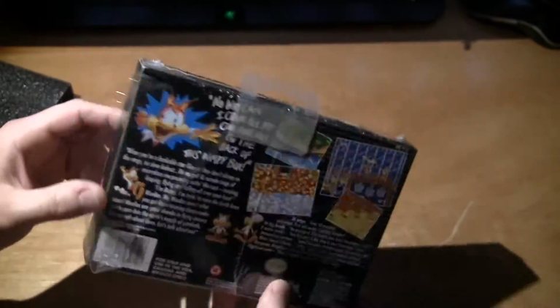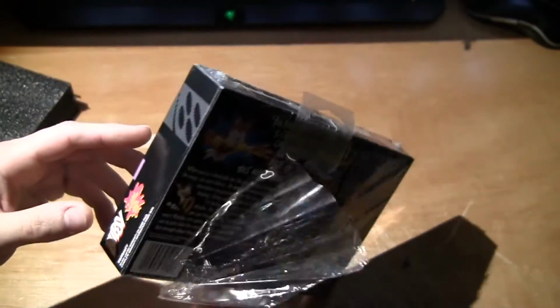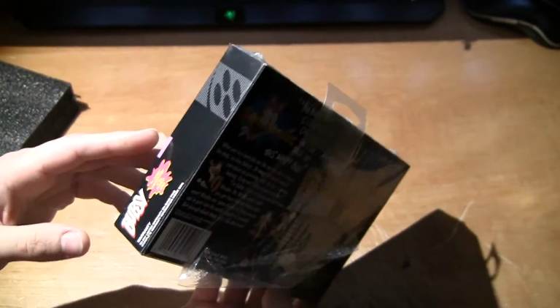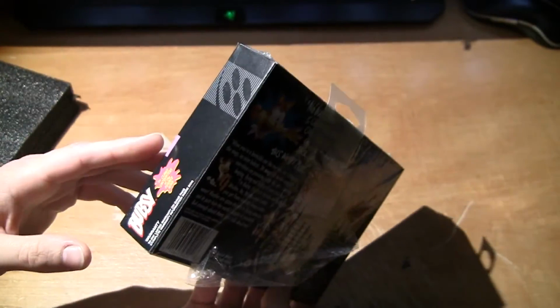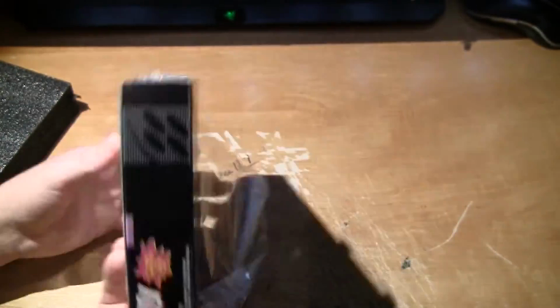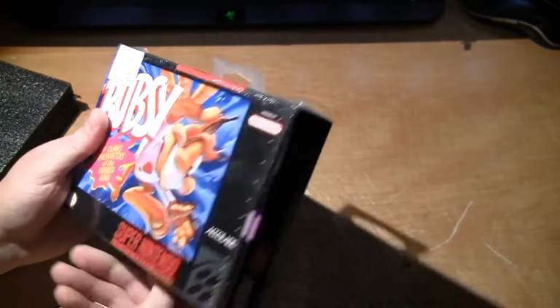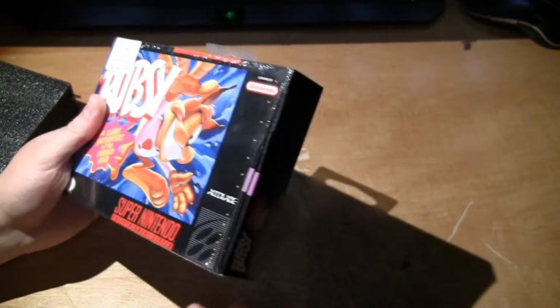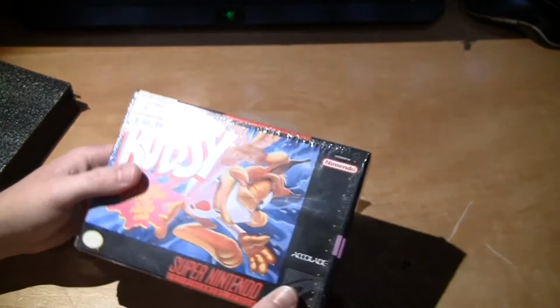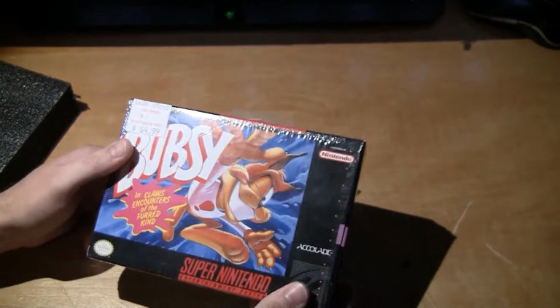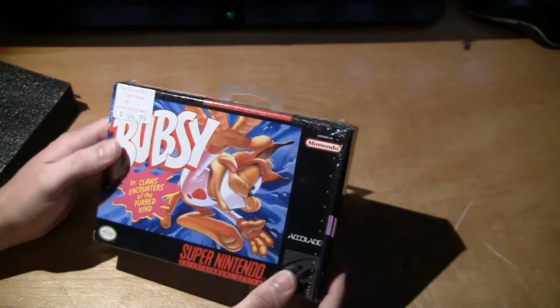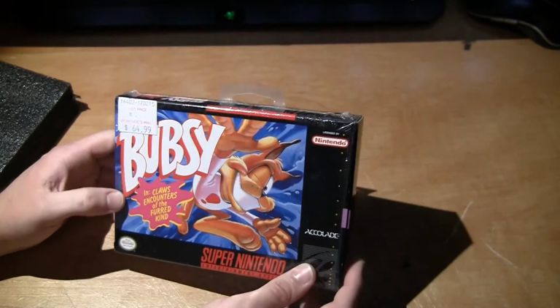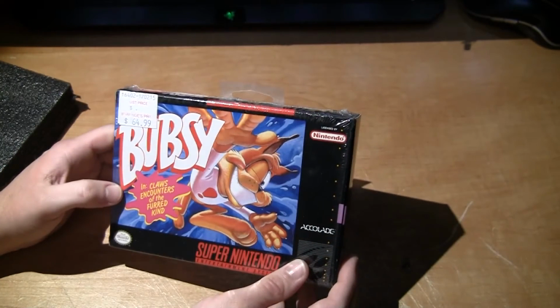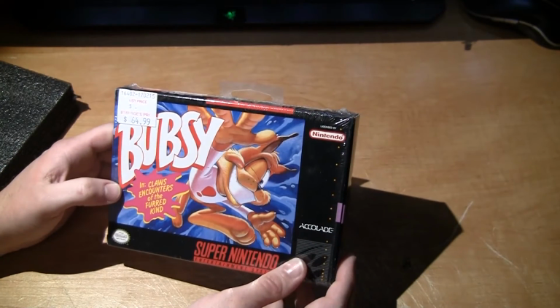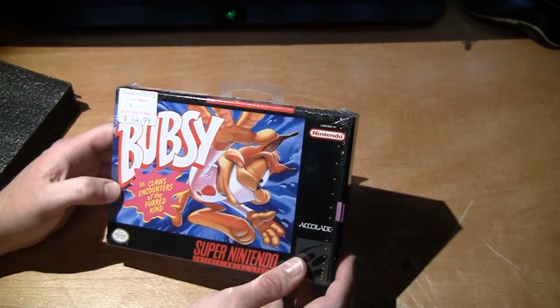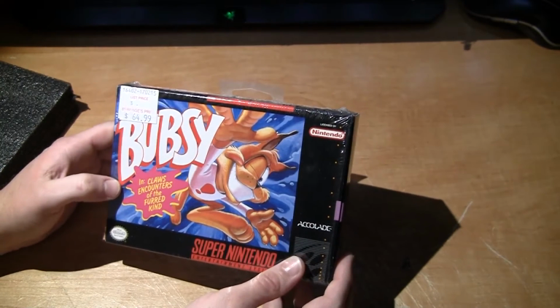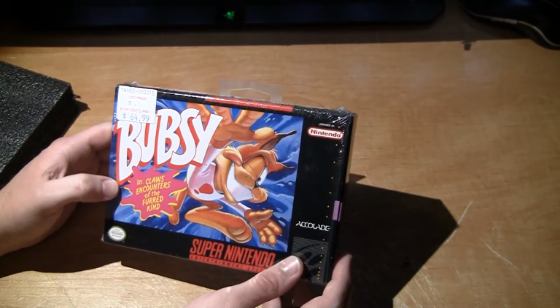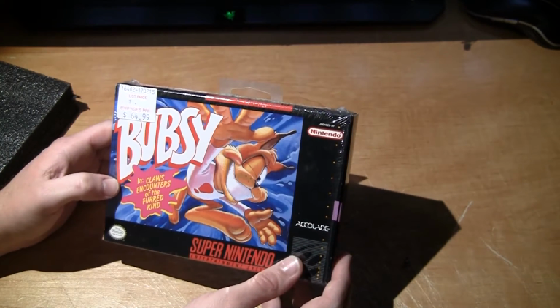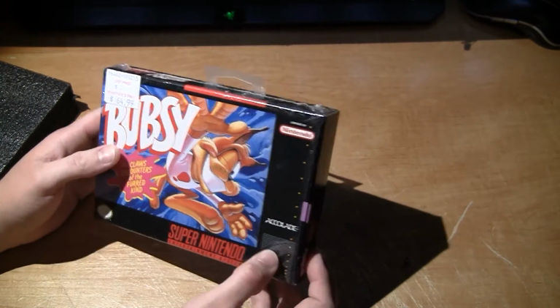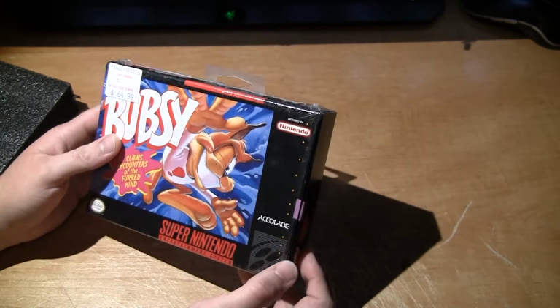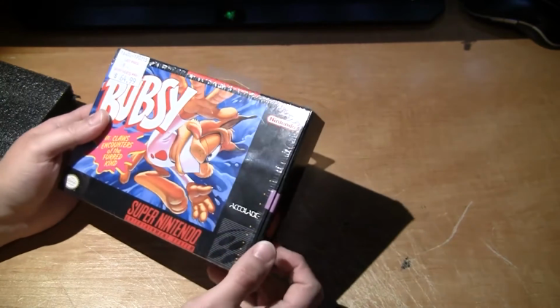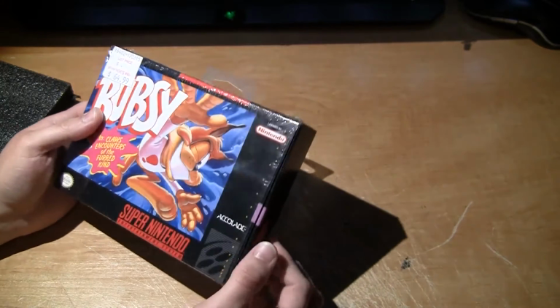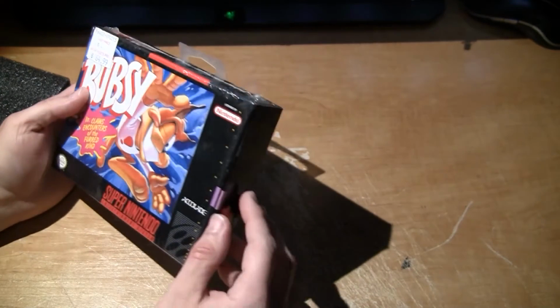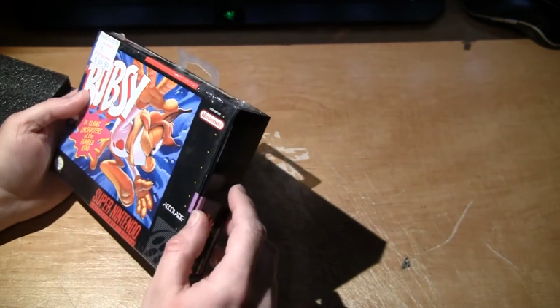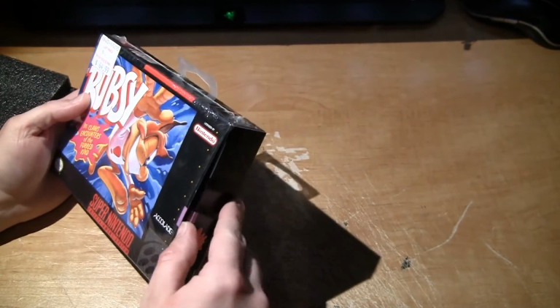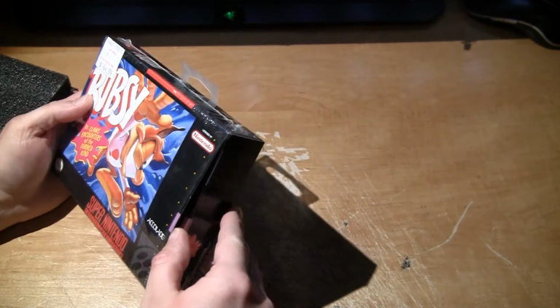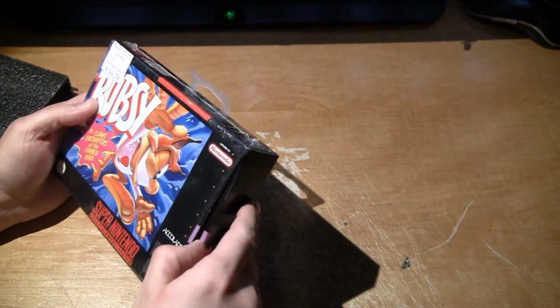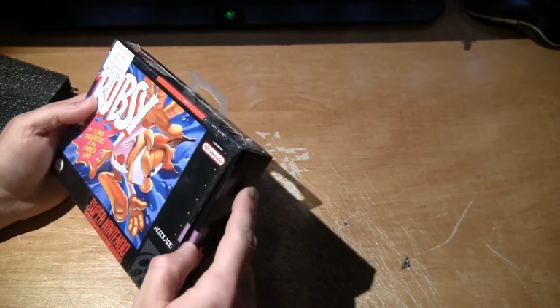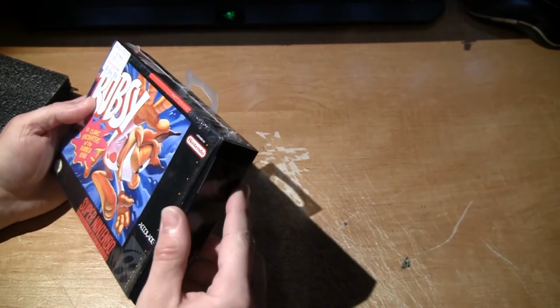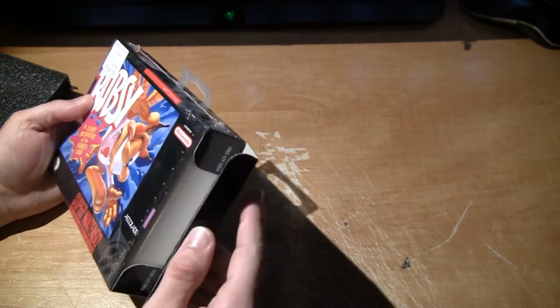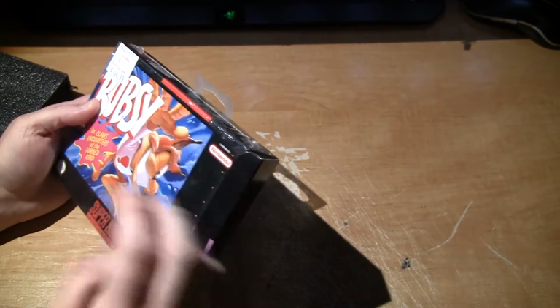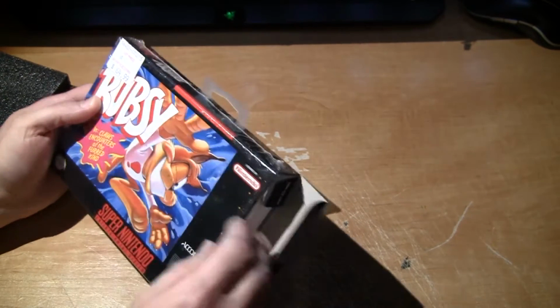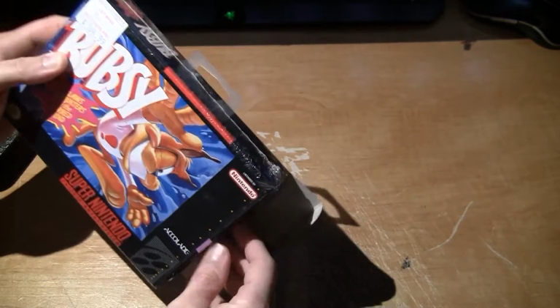I don't know if there's lighting, but this game — got it for $29 with free shipping.